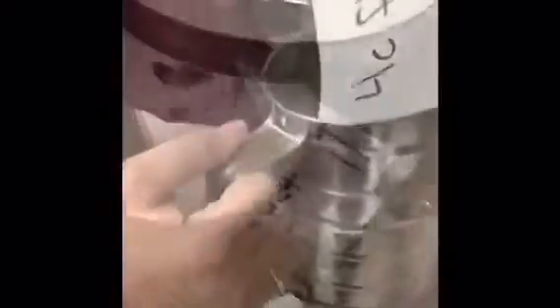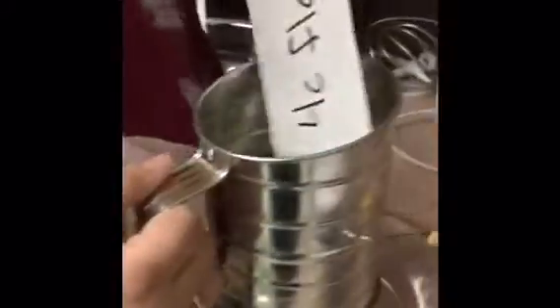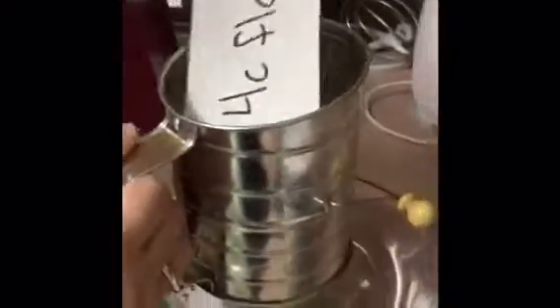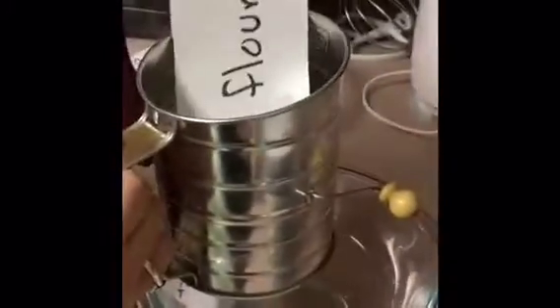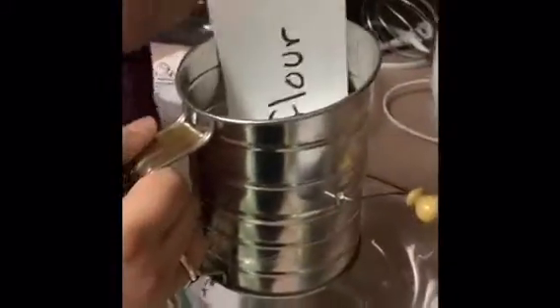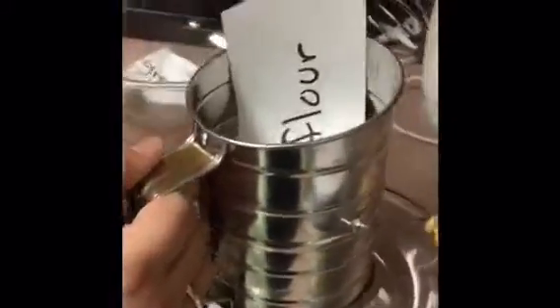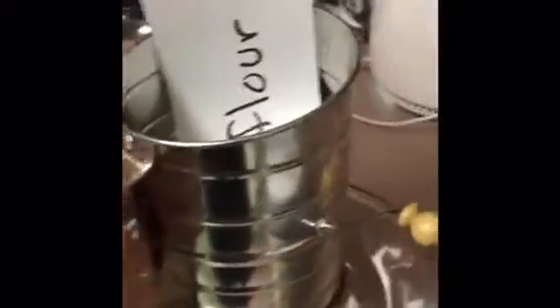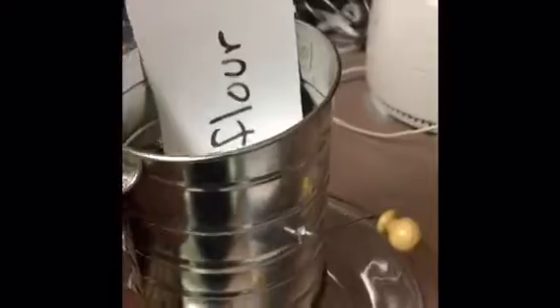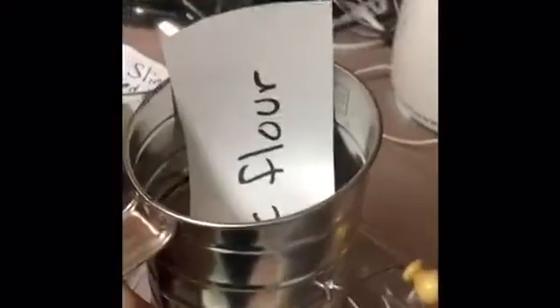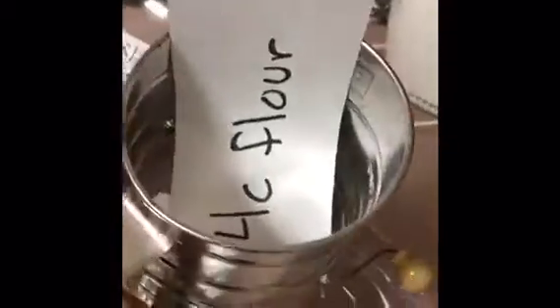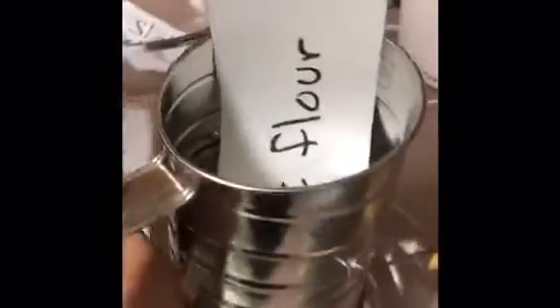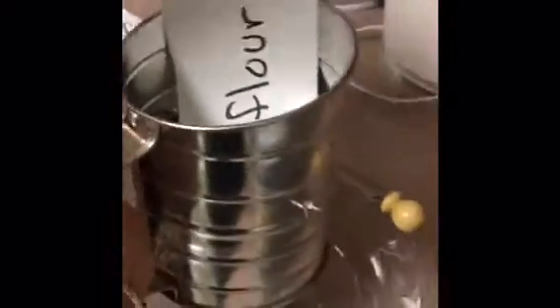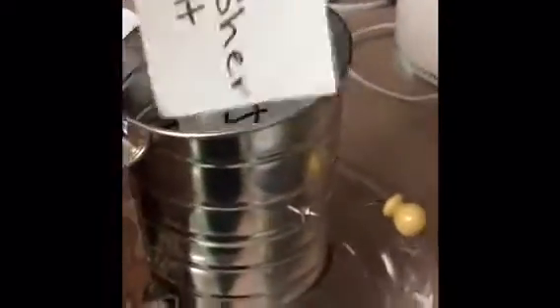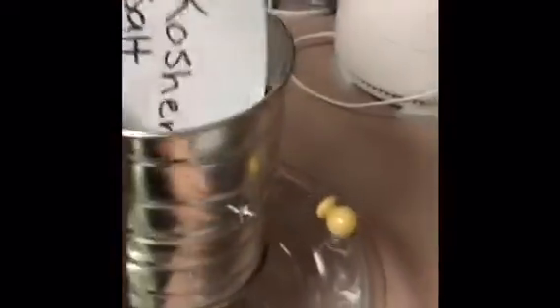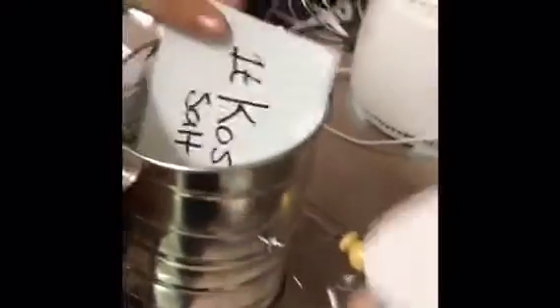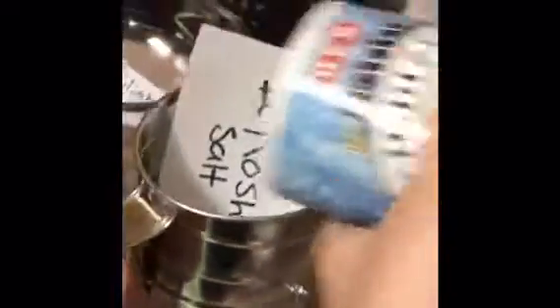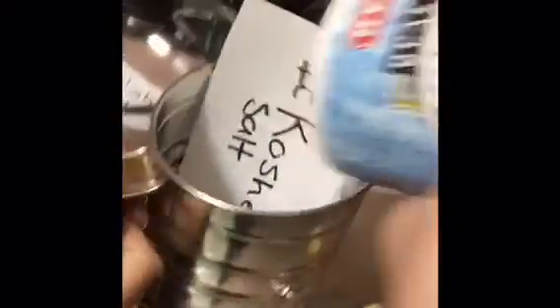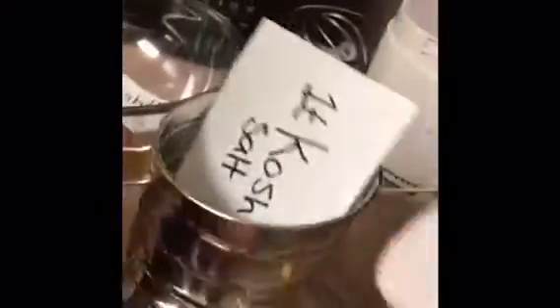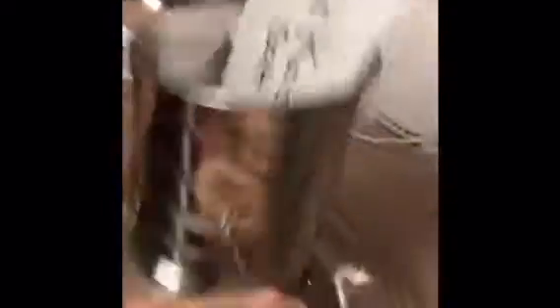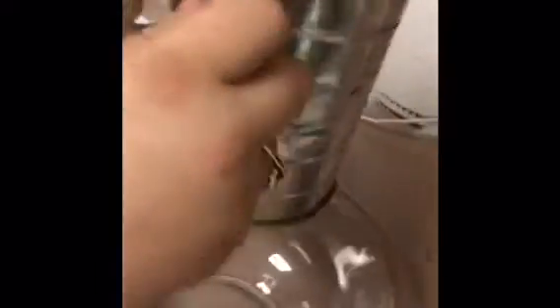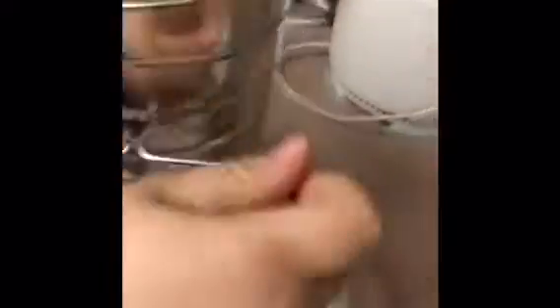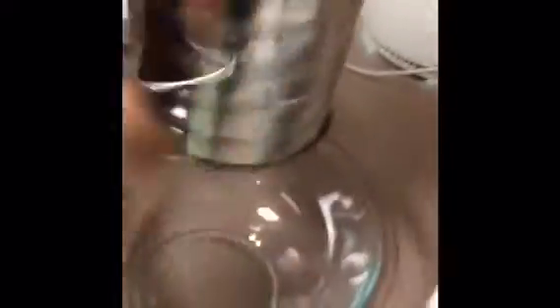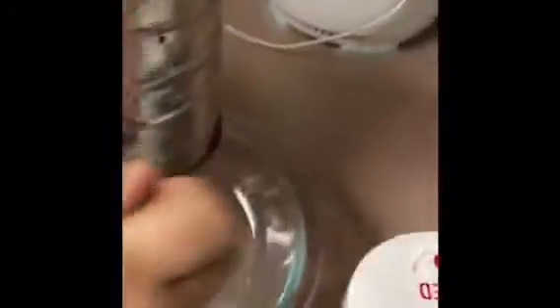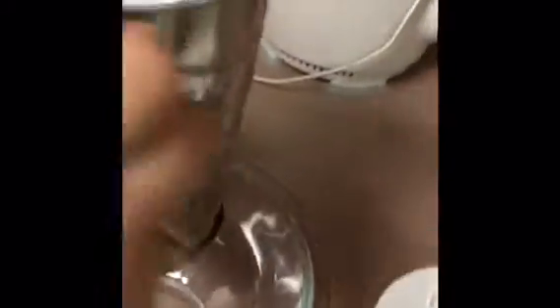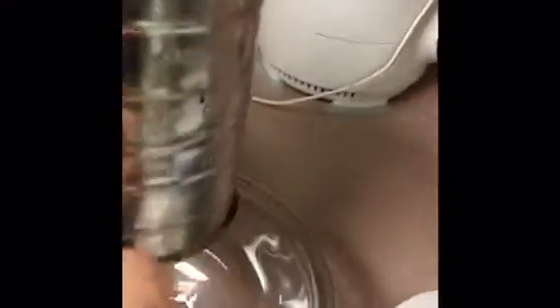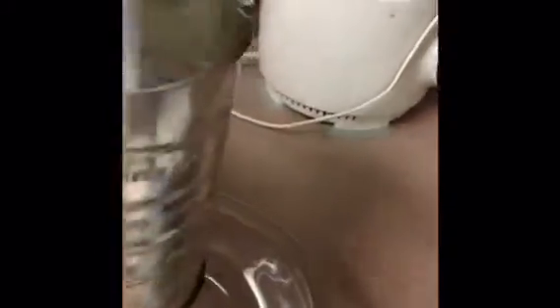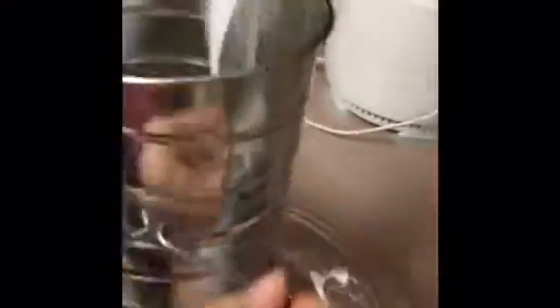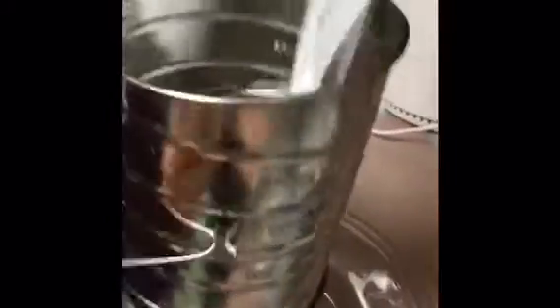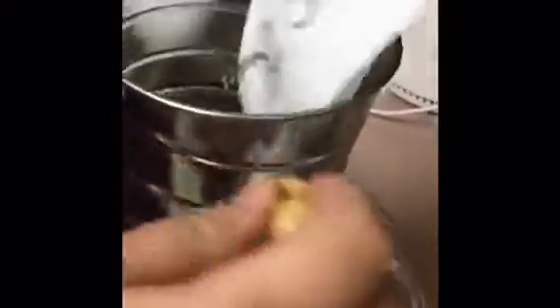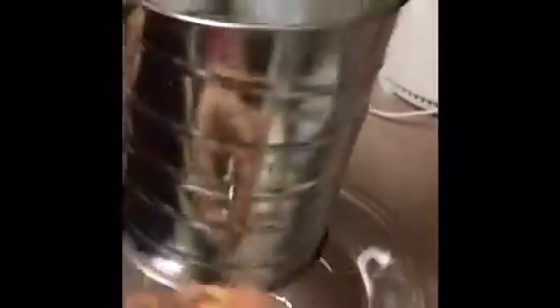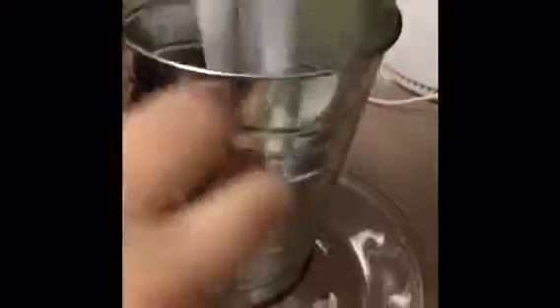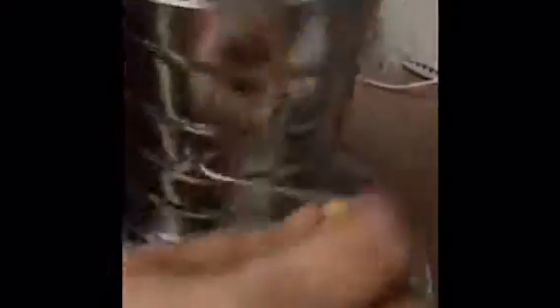While you're waiting for your mixture to mix, you will need to sift your flour along with your kosher salt until it is nicely sifted at the bottom.